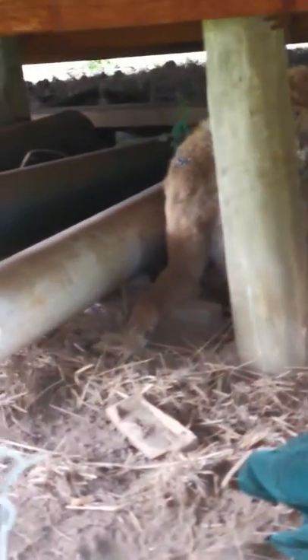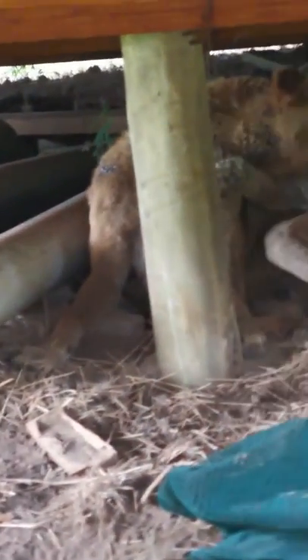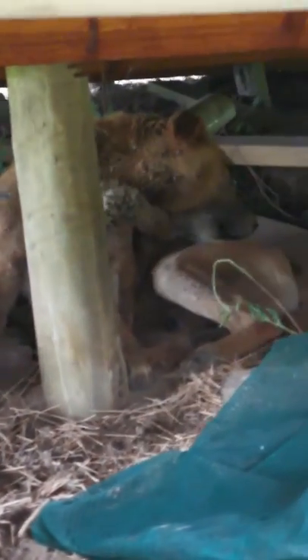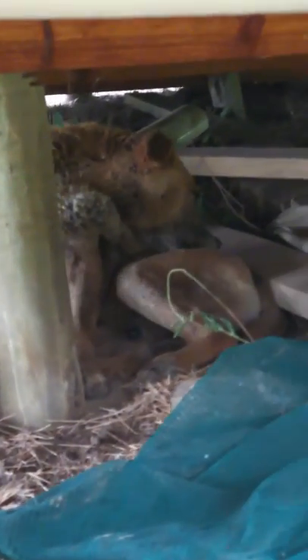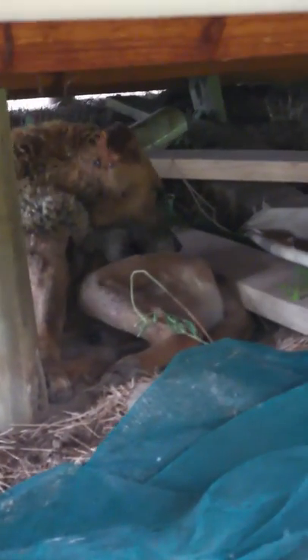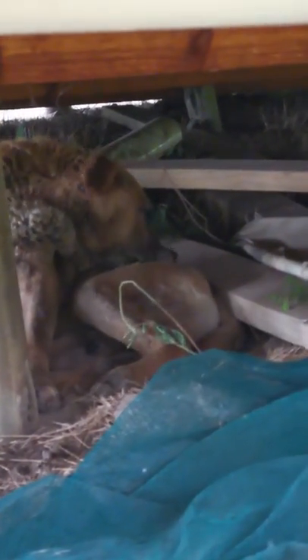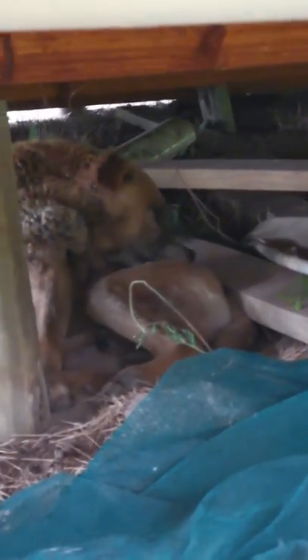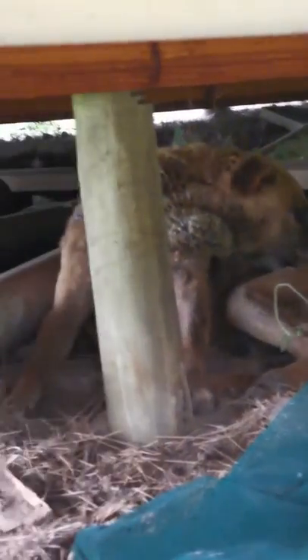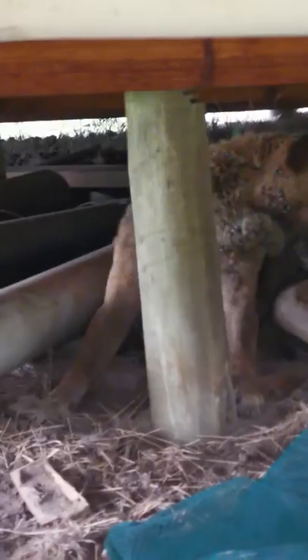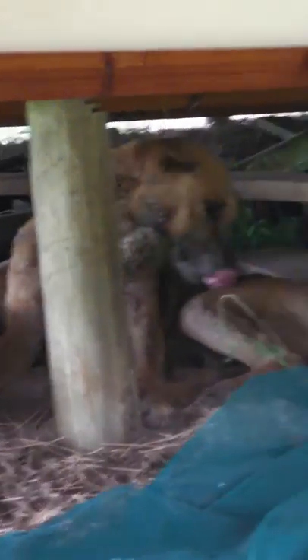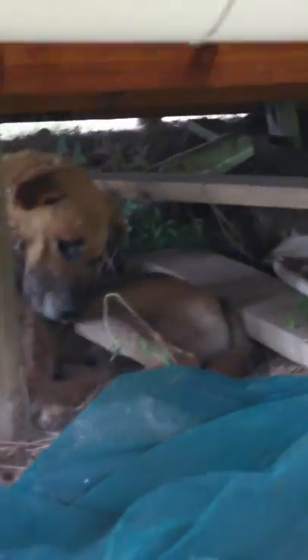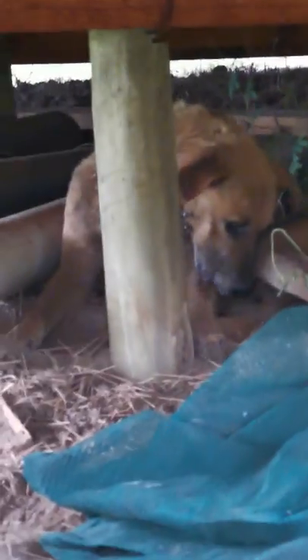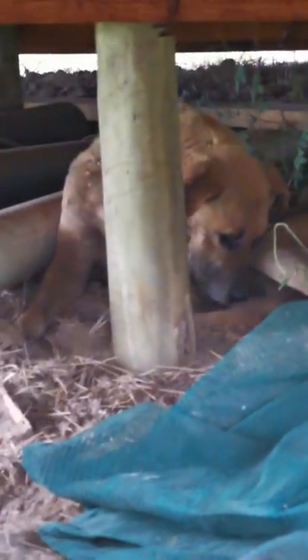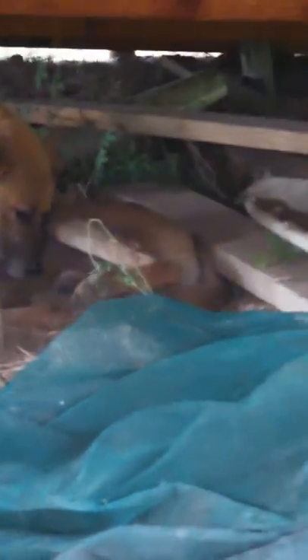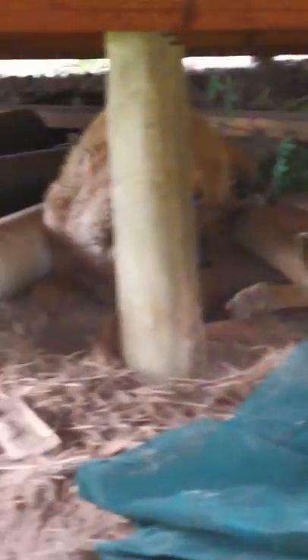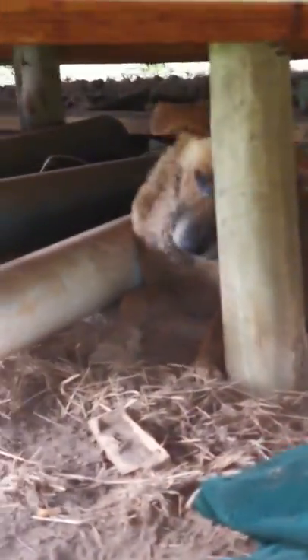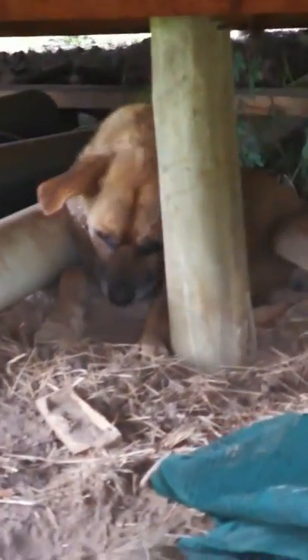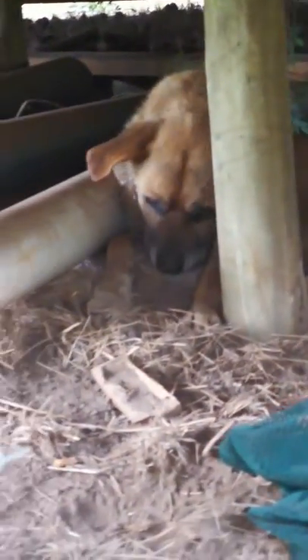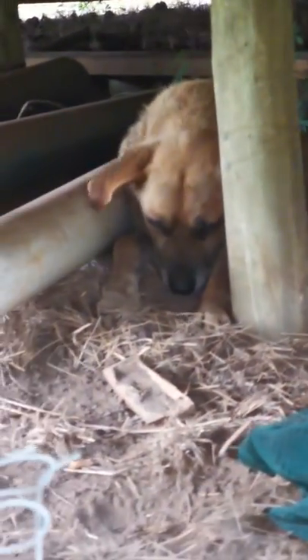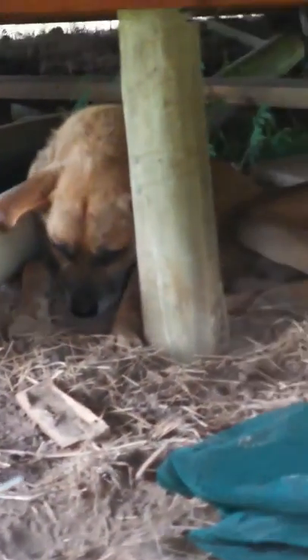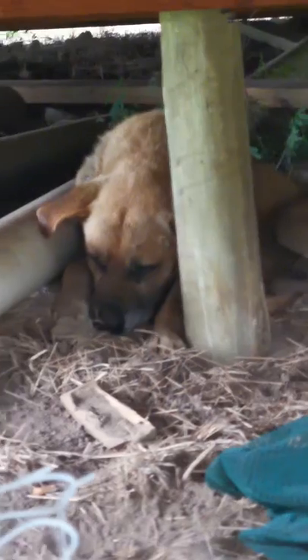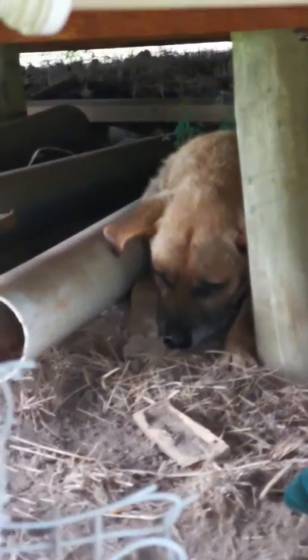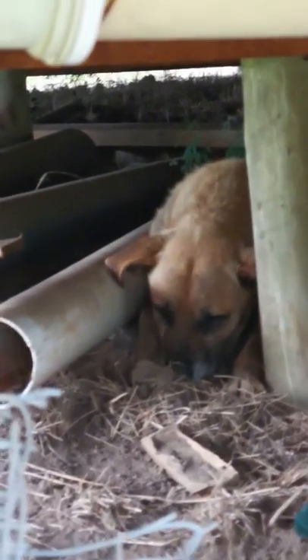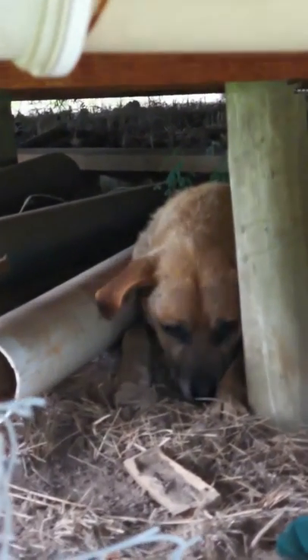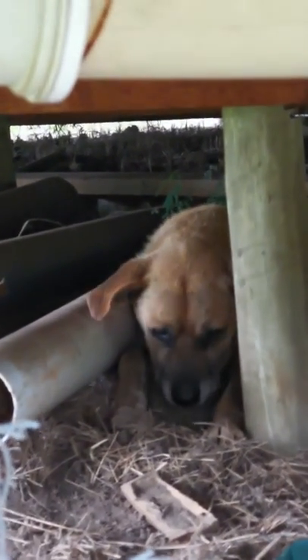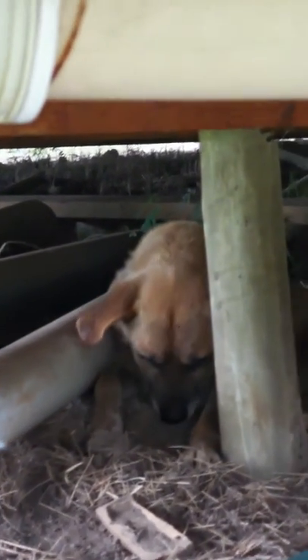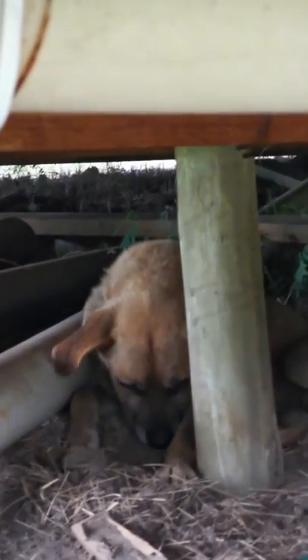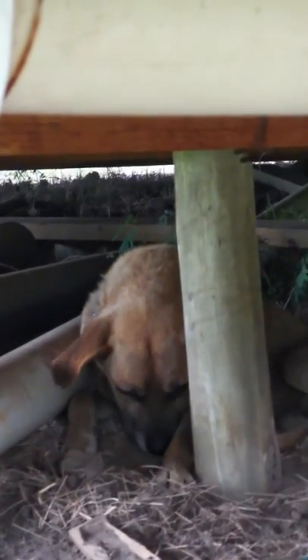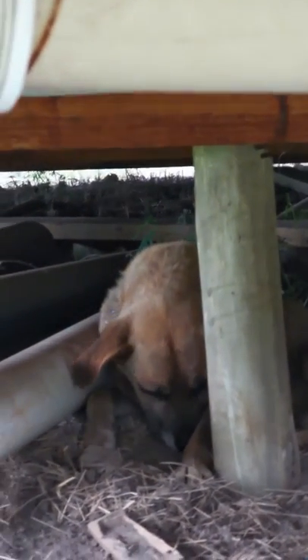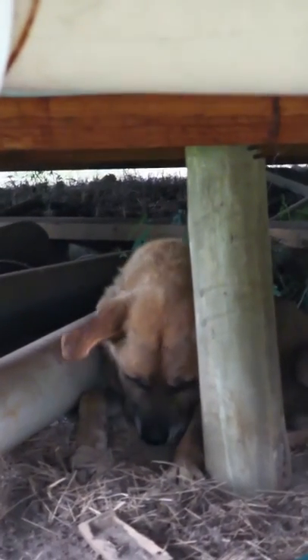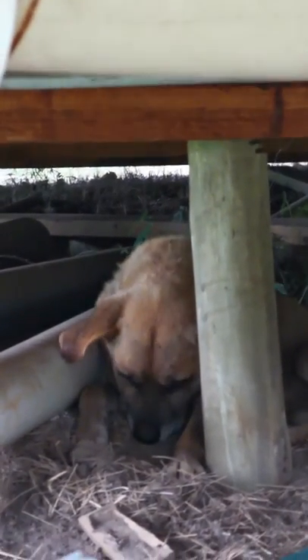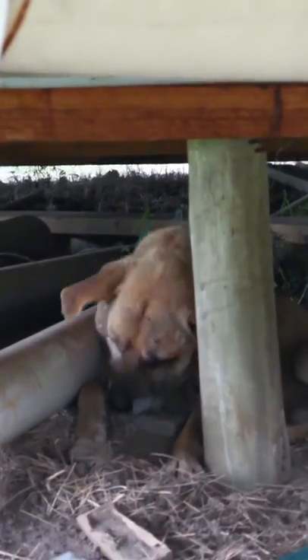If you see when he turns his head, there's actually just so many ticks on this dog. It's impossible to believe that he could even be alive. That's shocking.